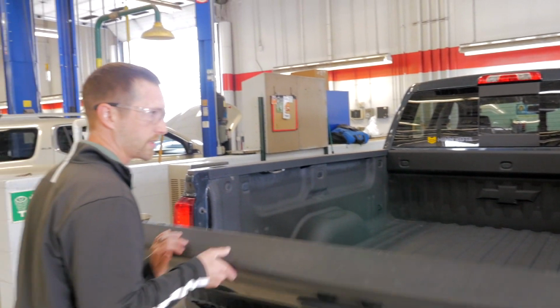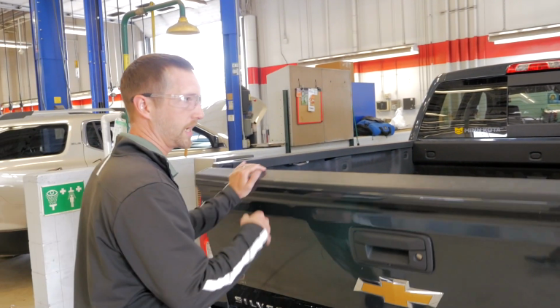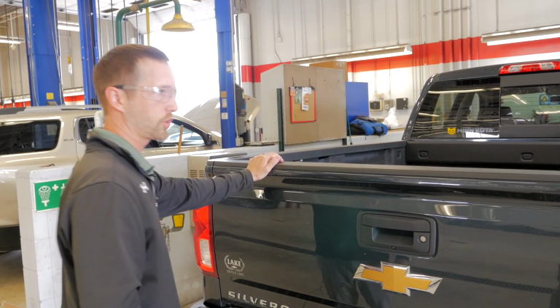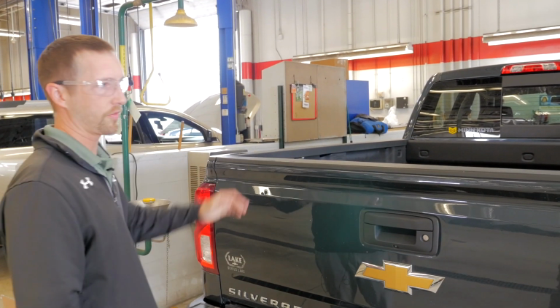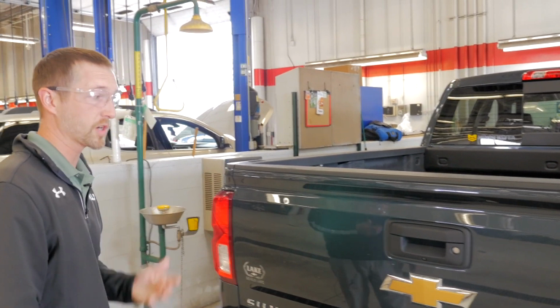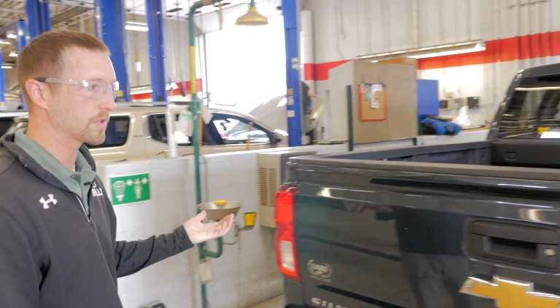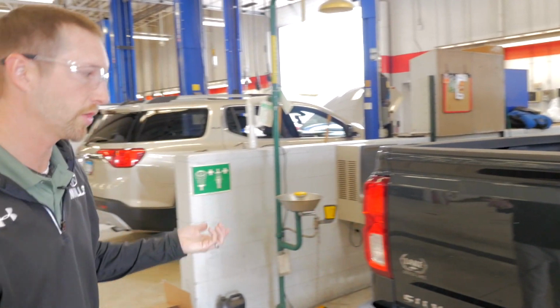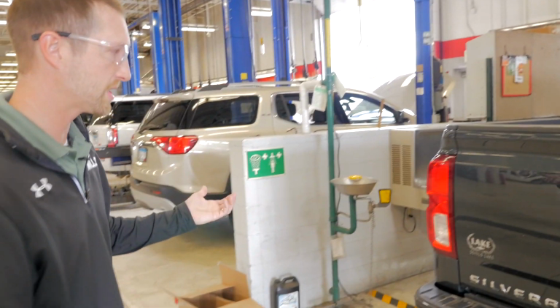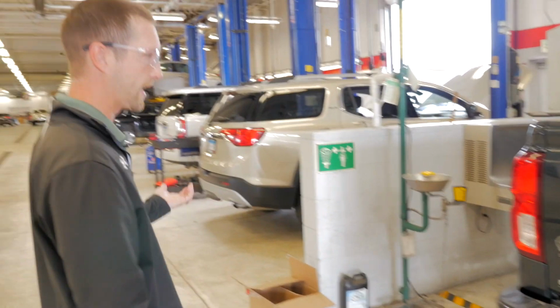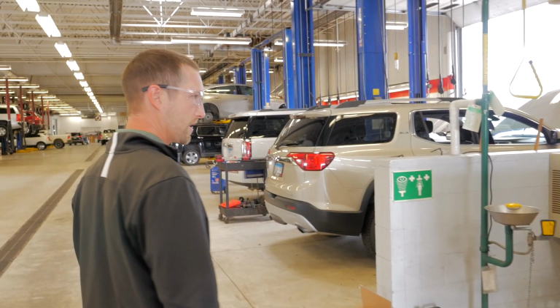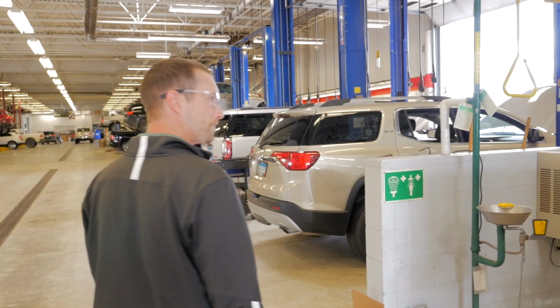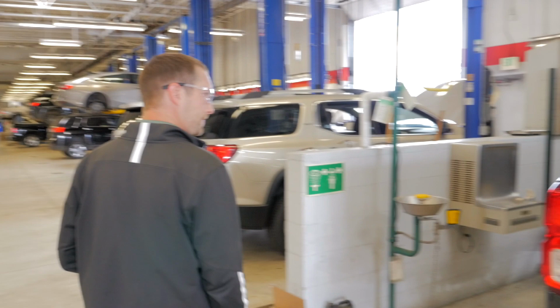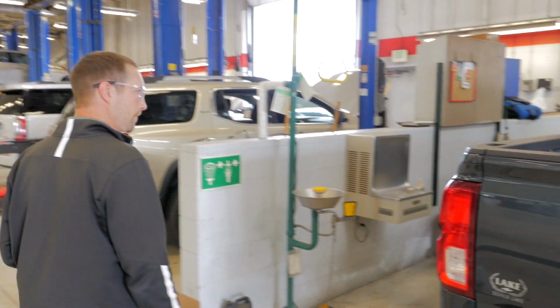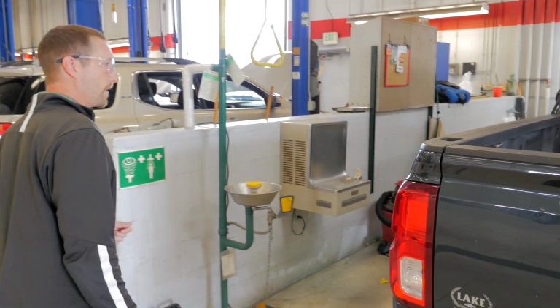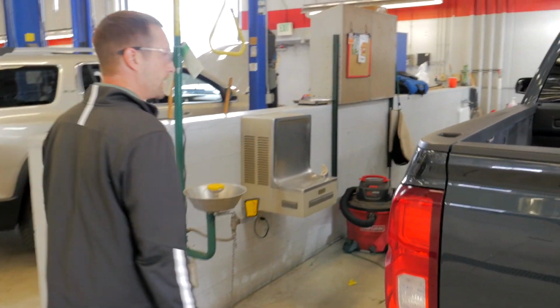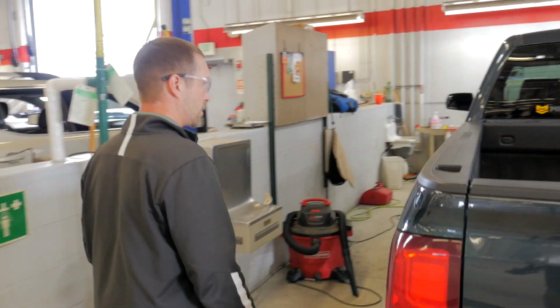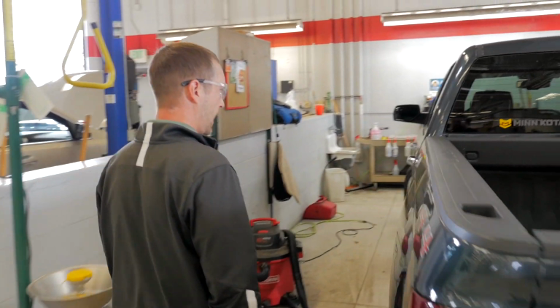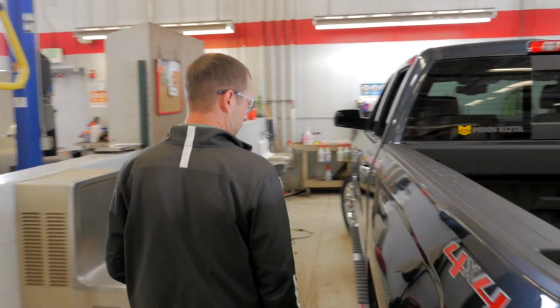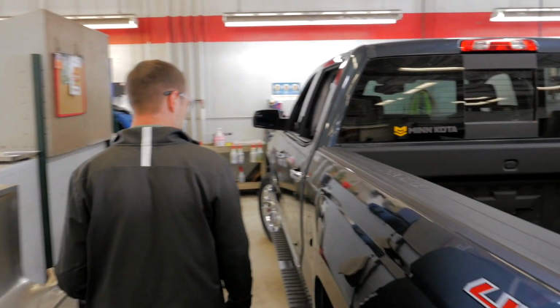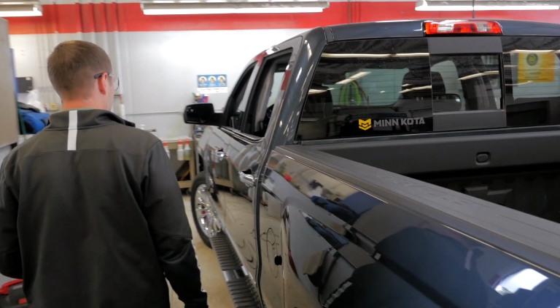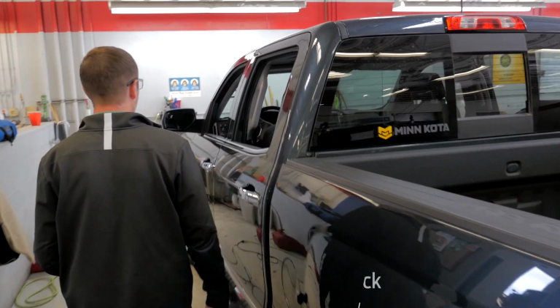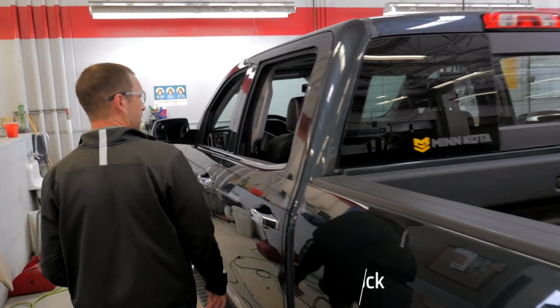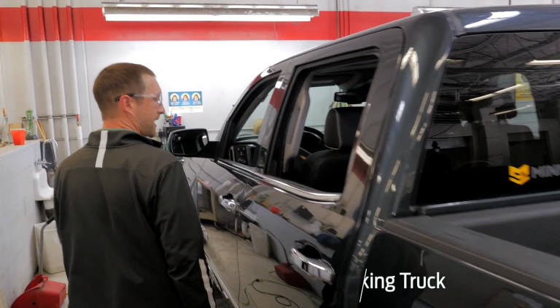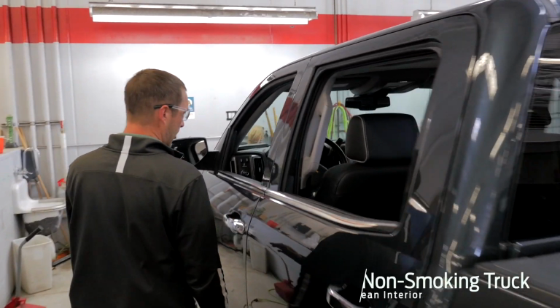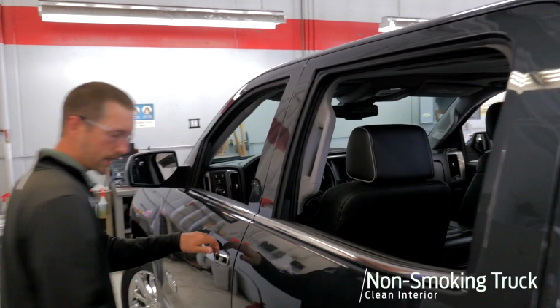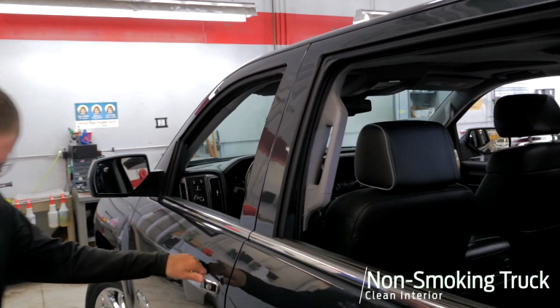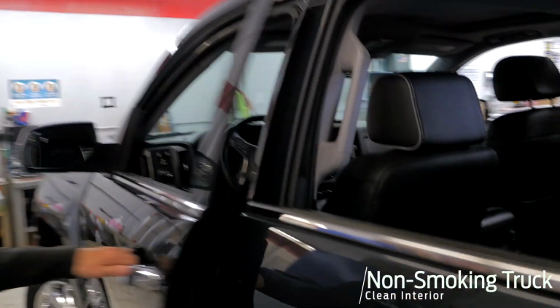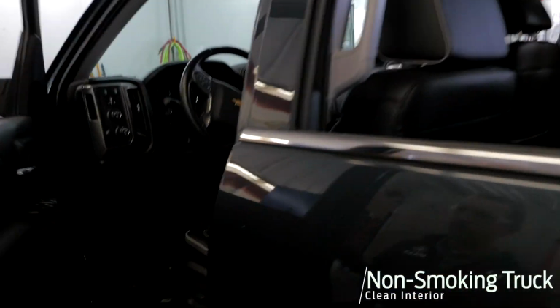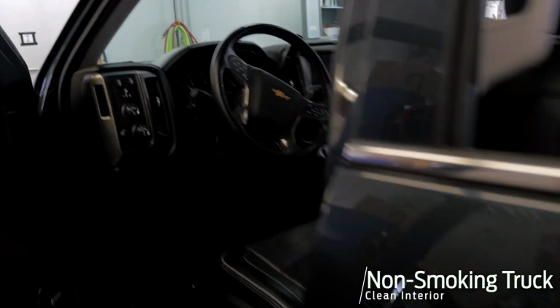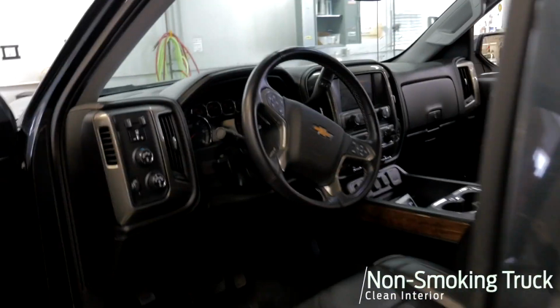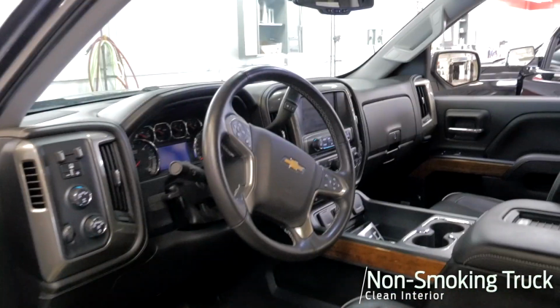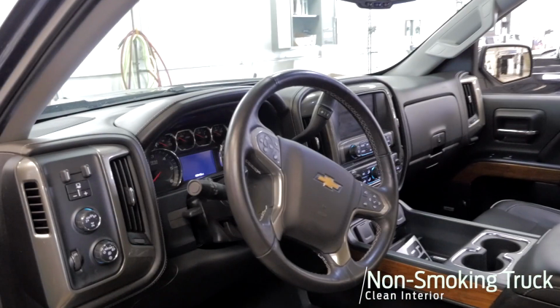Super nice. Real clean. Non-smoking truck as well.